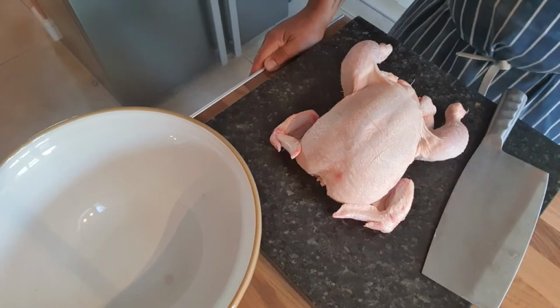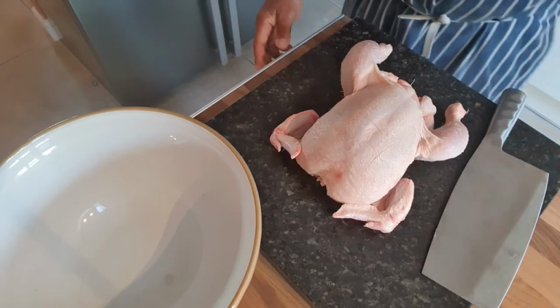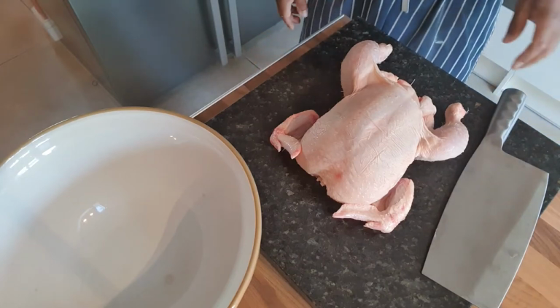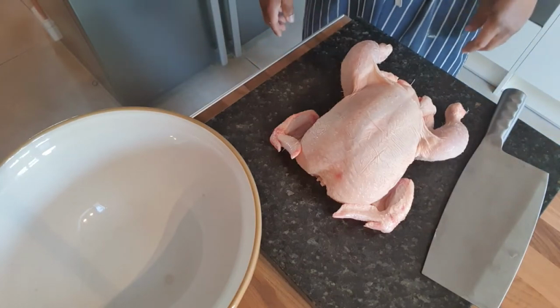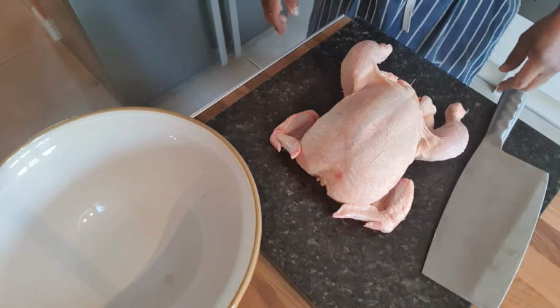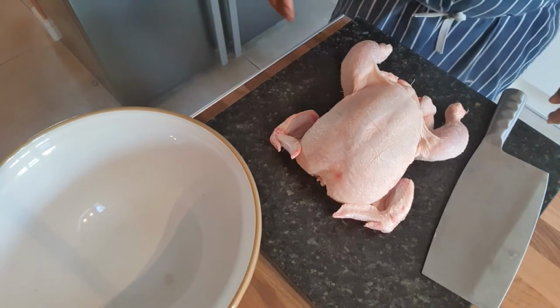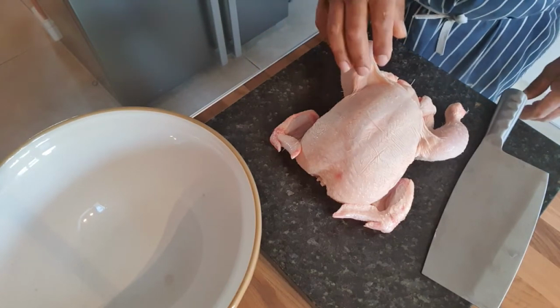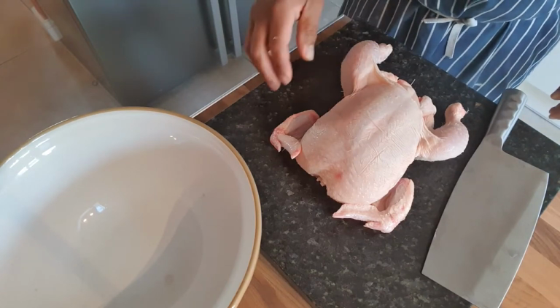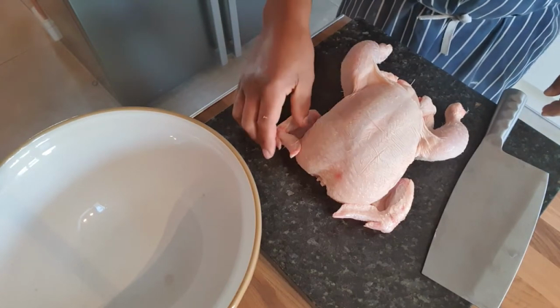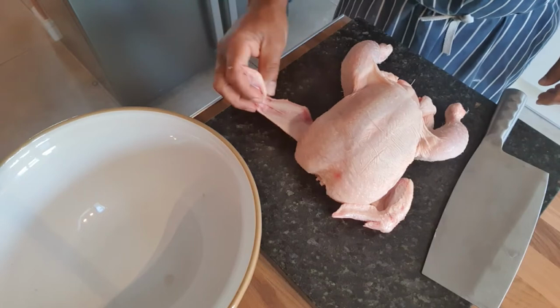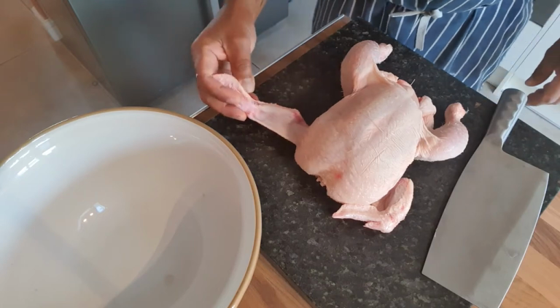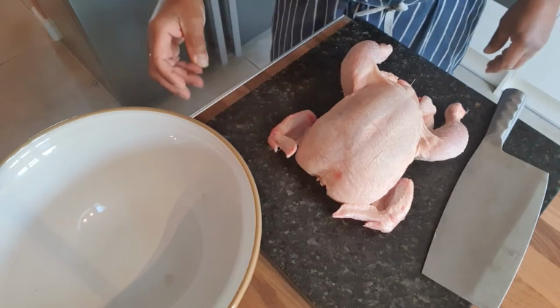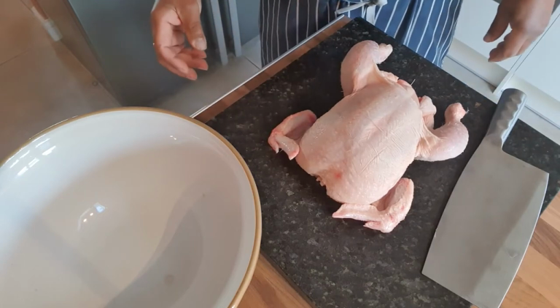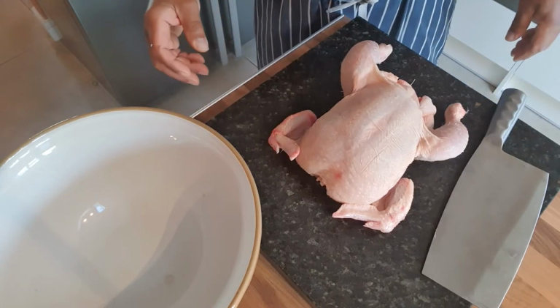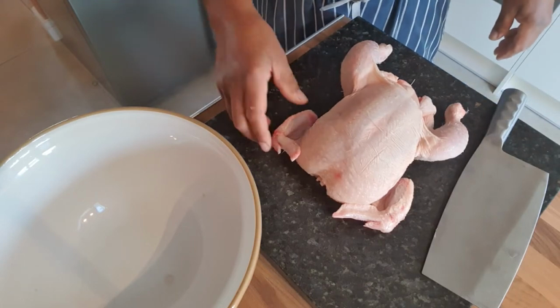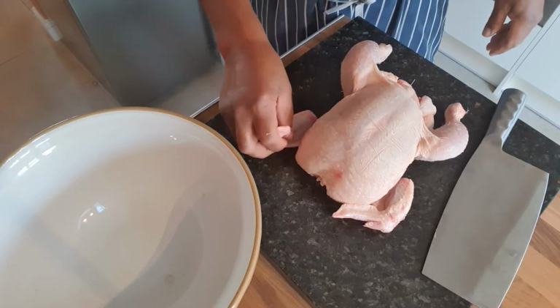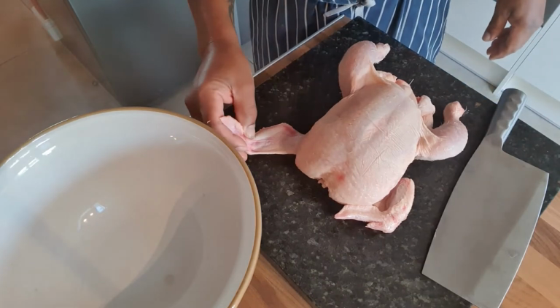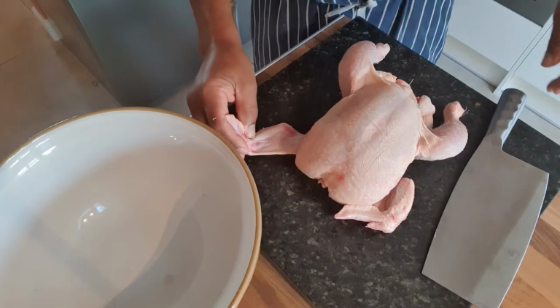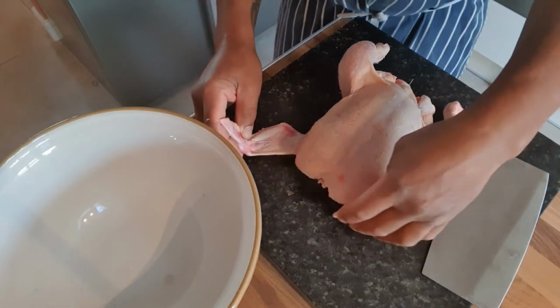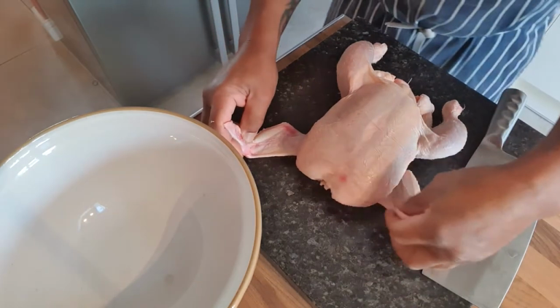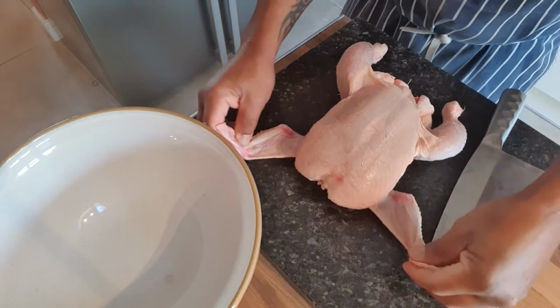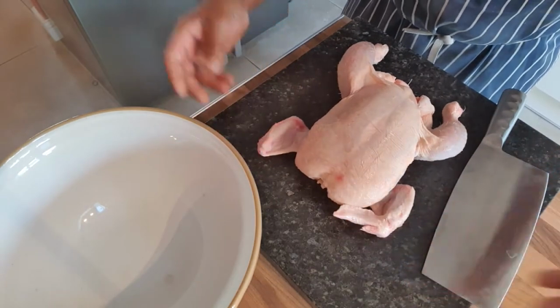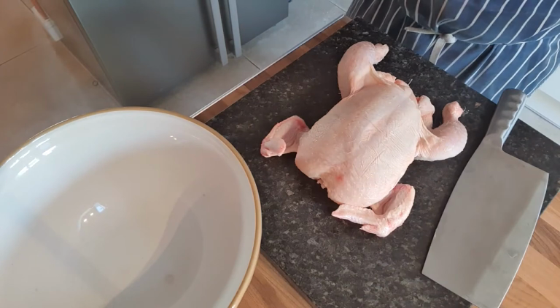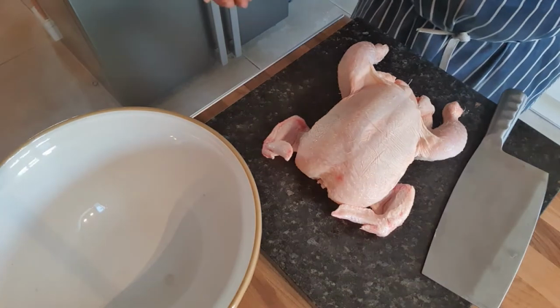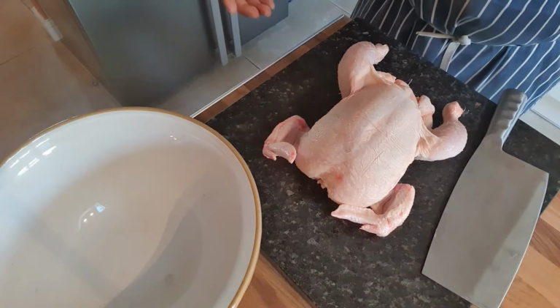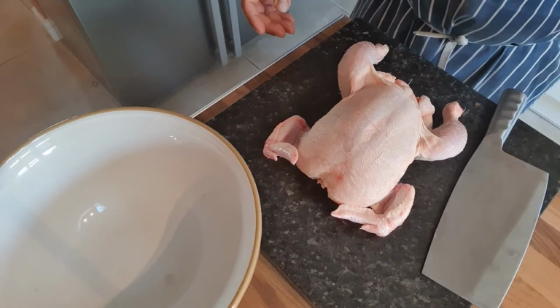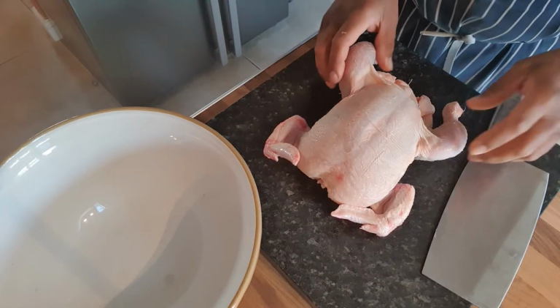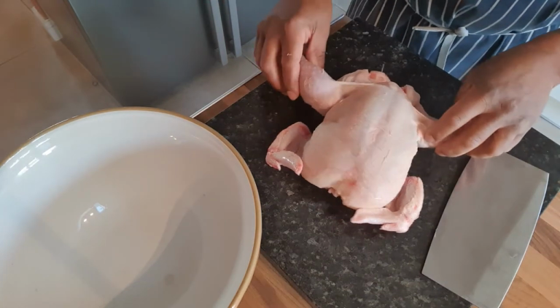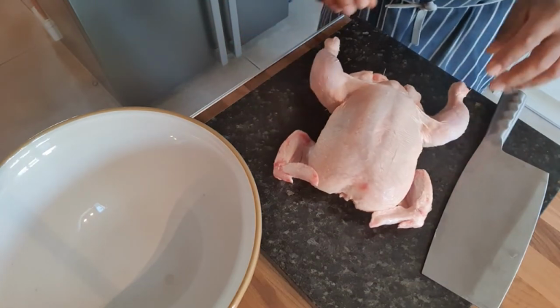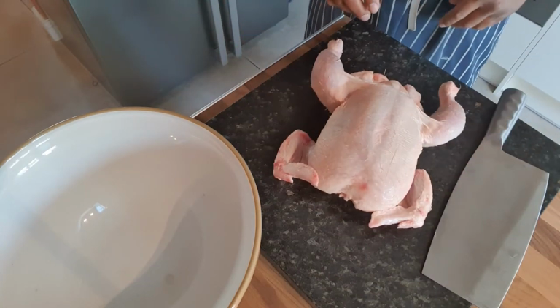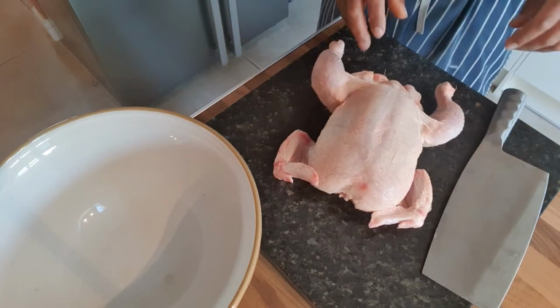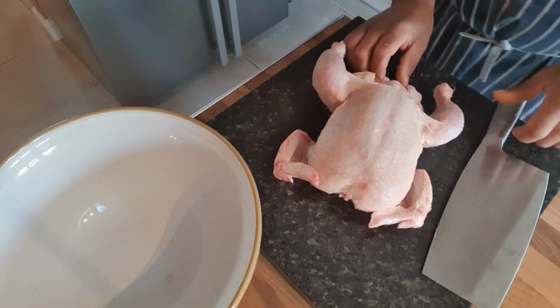This is just a short little video. A few people have asked me how to cut up a whole chicken, how to portion it up to use for jerk chicken or other dishes. So I'm going to just show you quickly how I do mine.